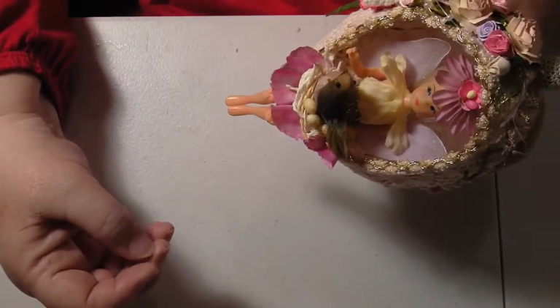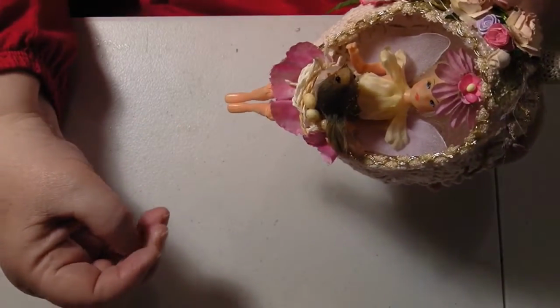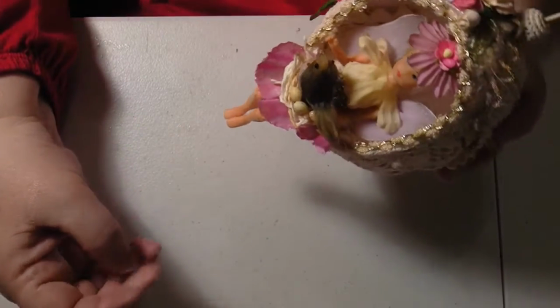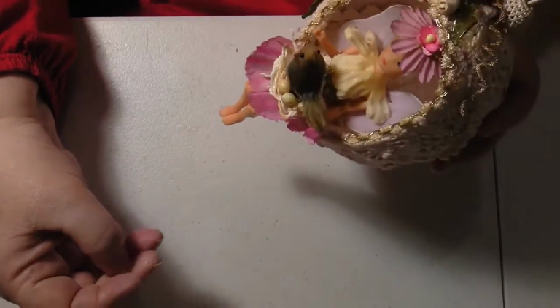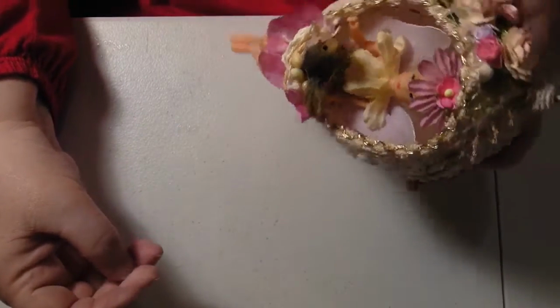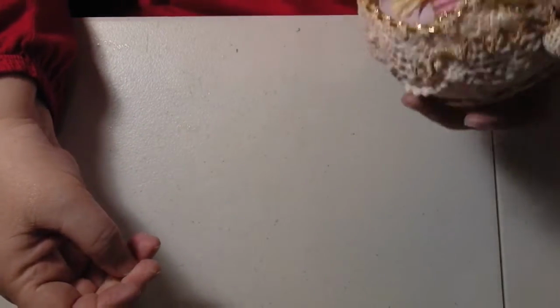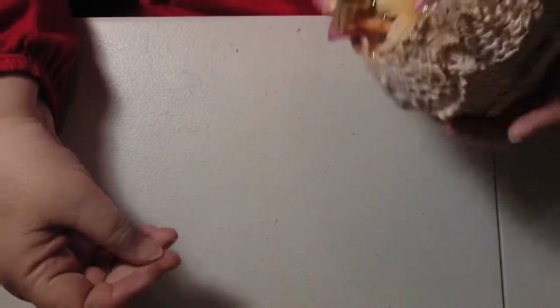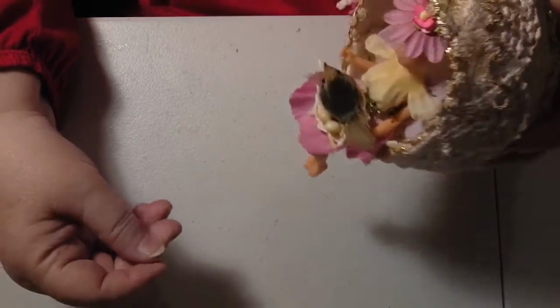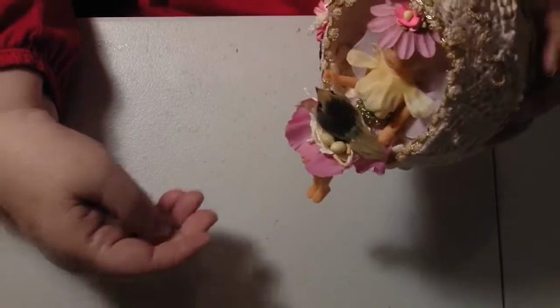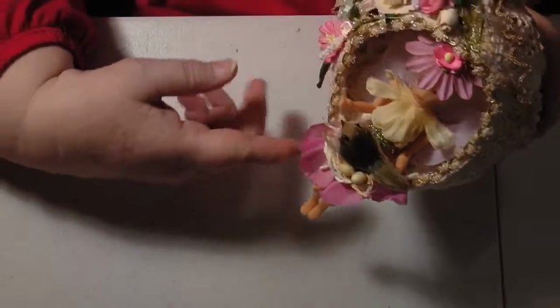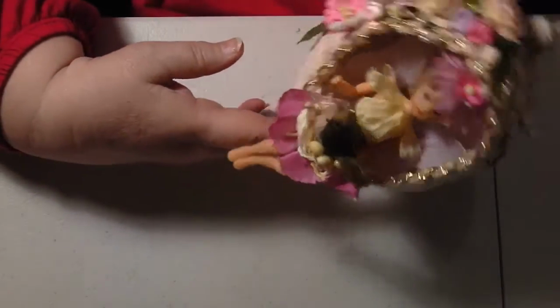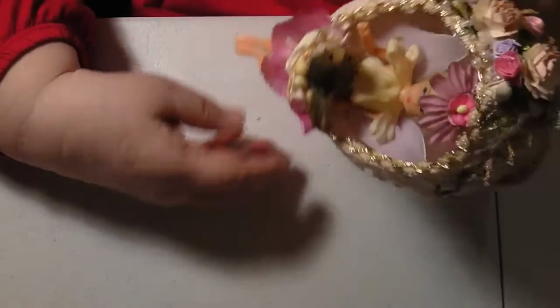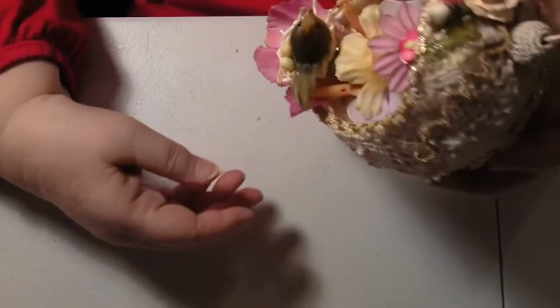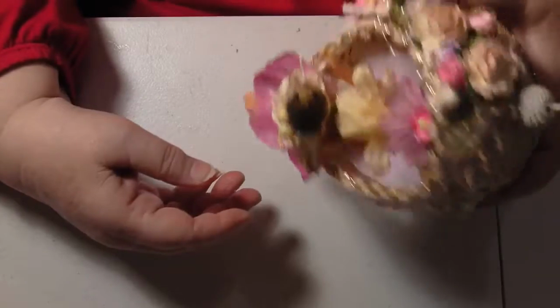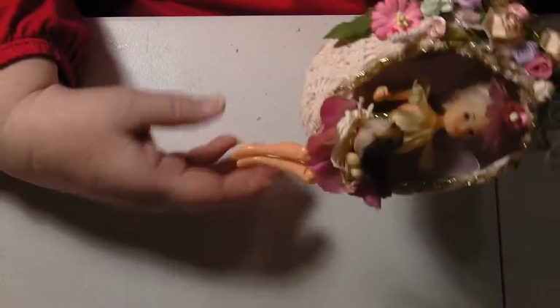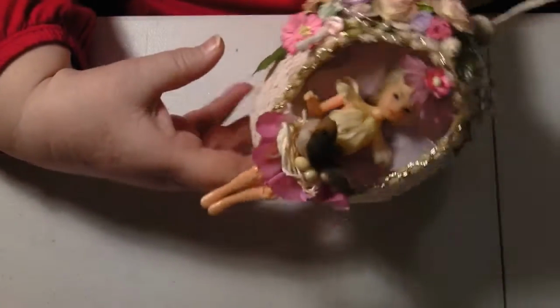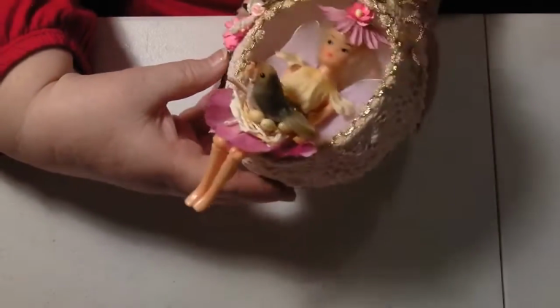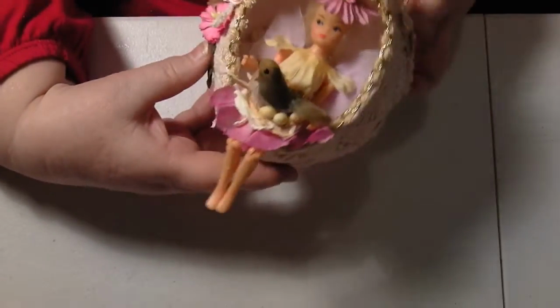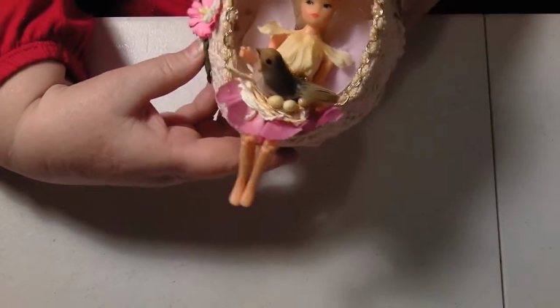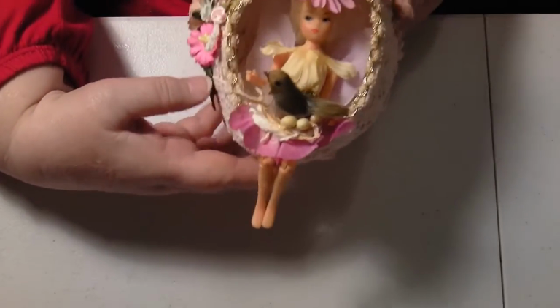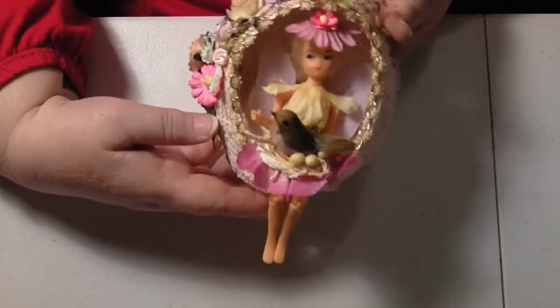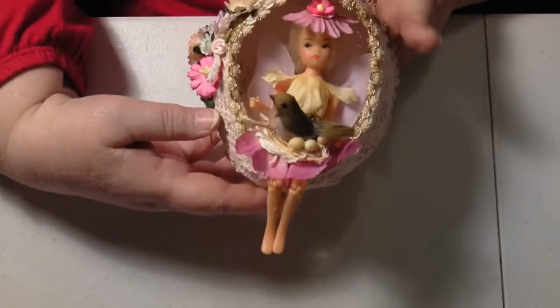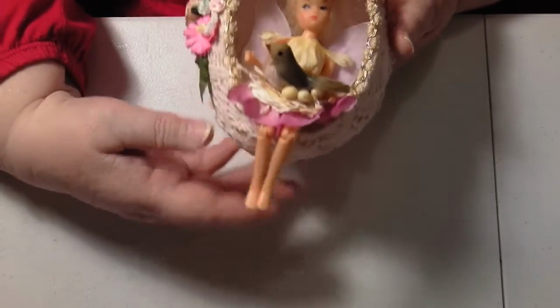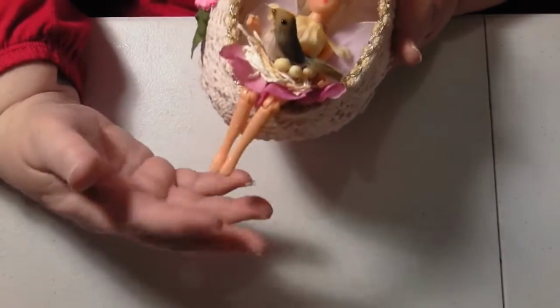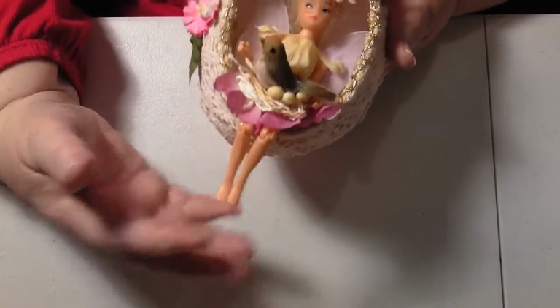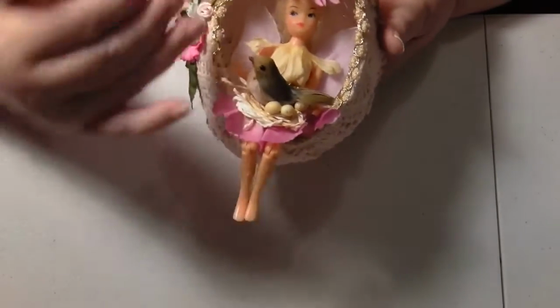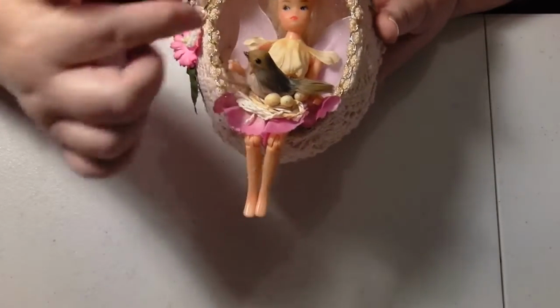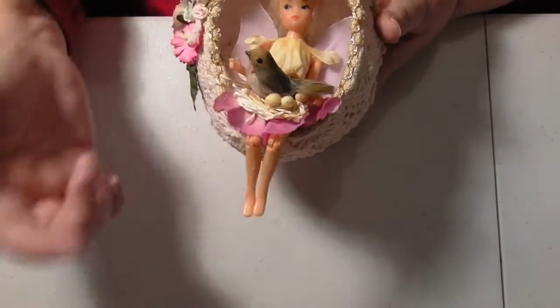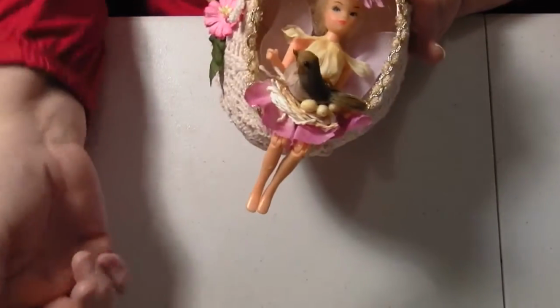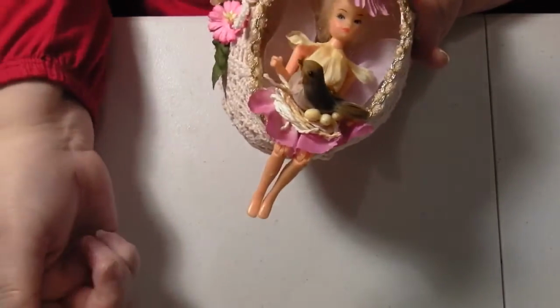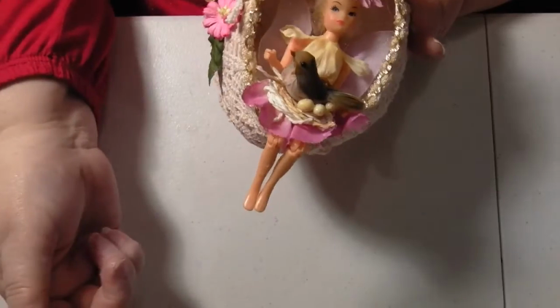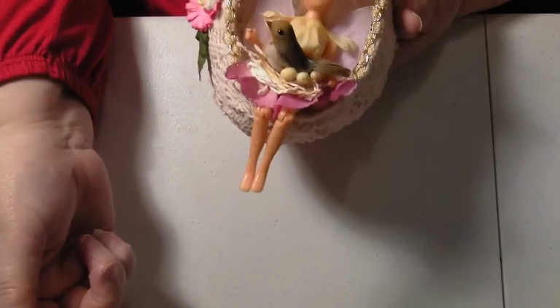I set it to the front of the egg and the little egg's hanging down because I thought that would look a bit better — because if she's too far back you can't see her properly.